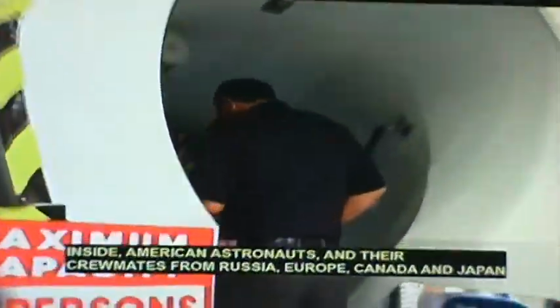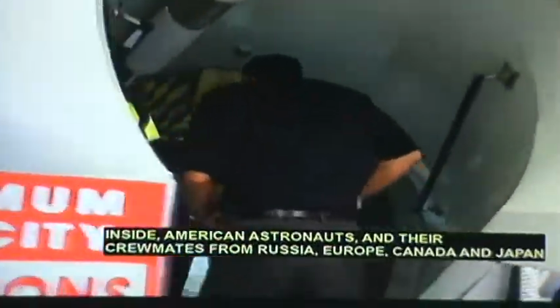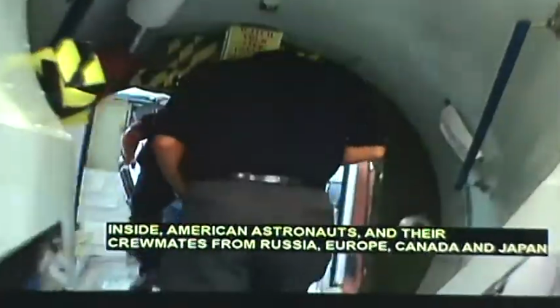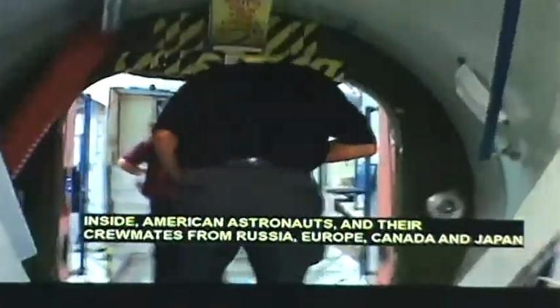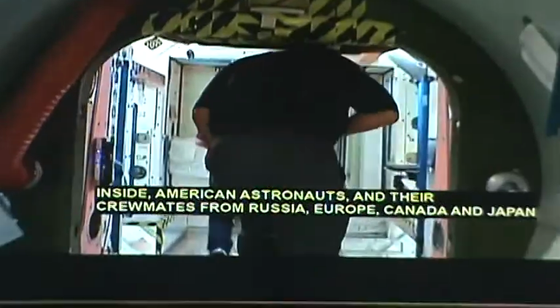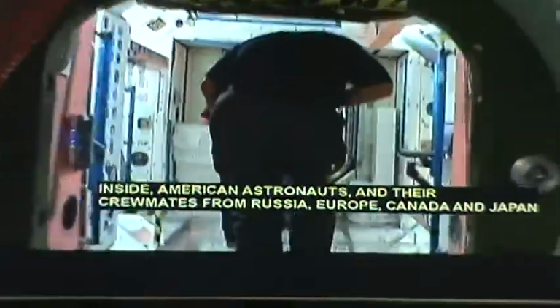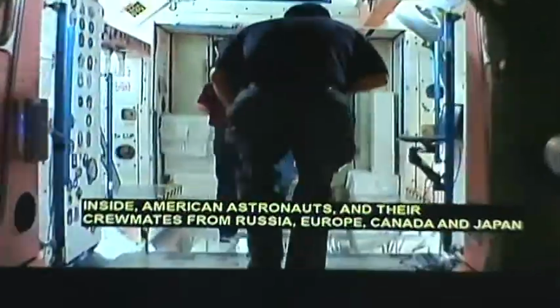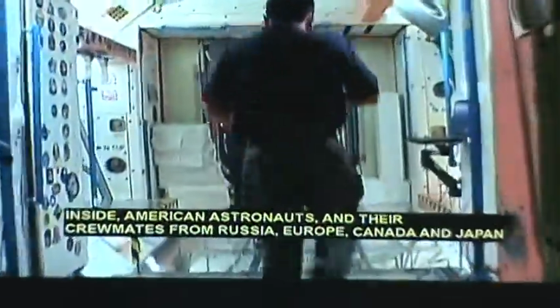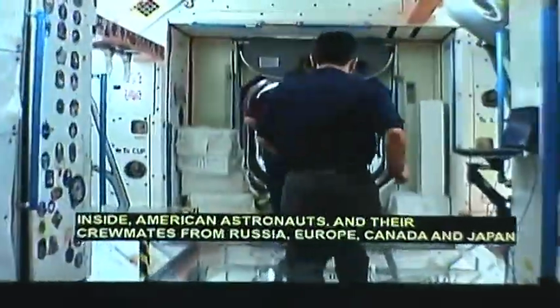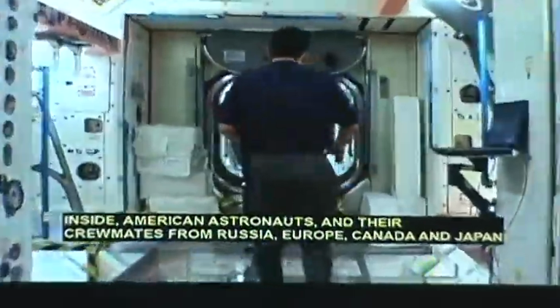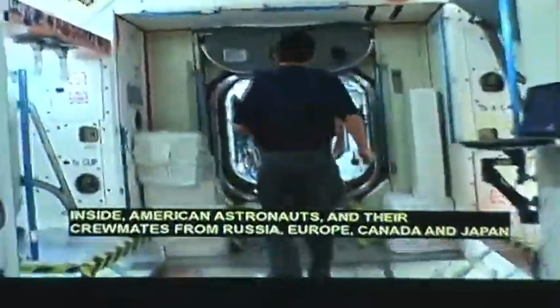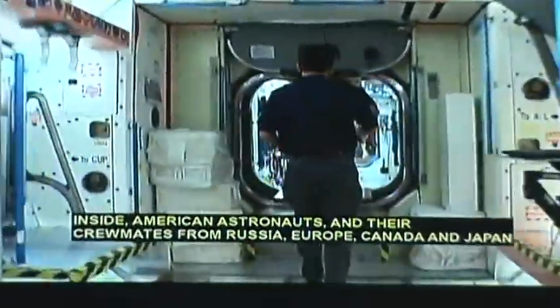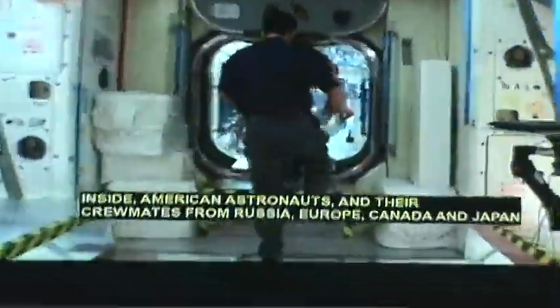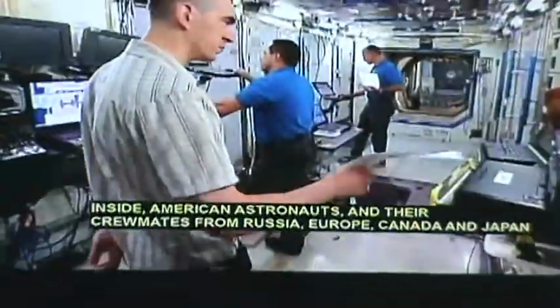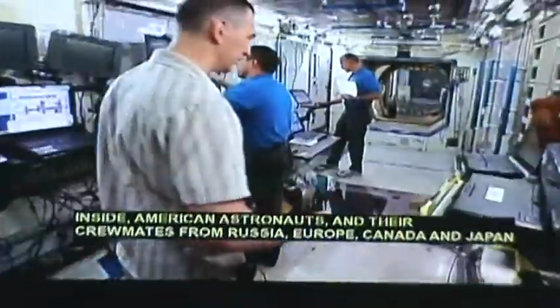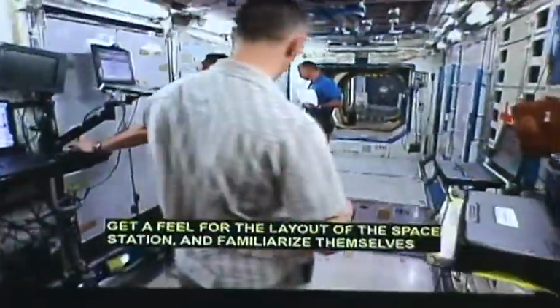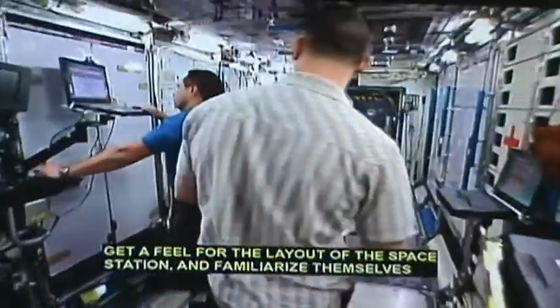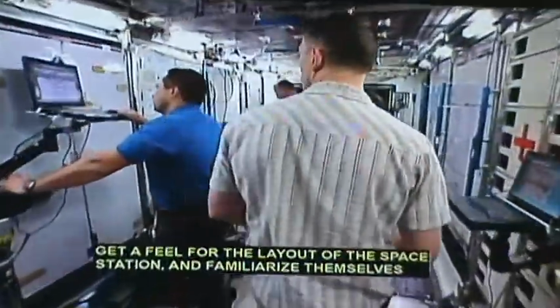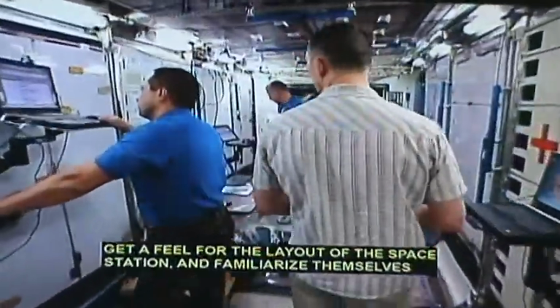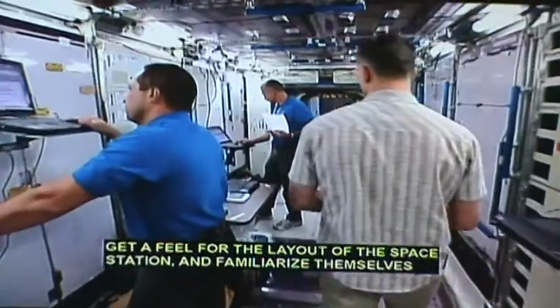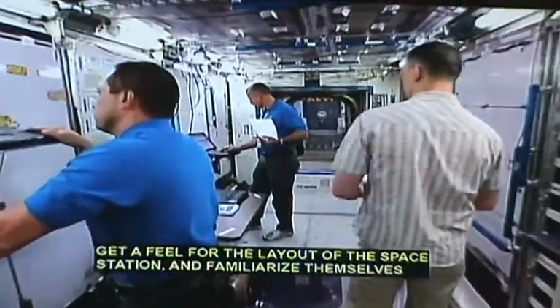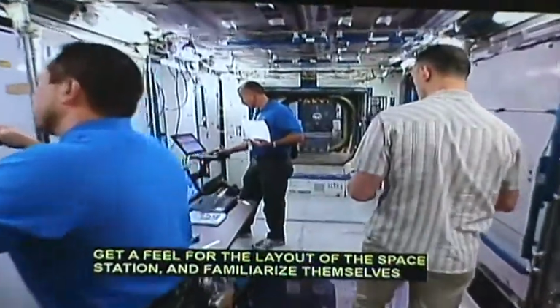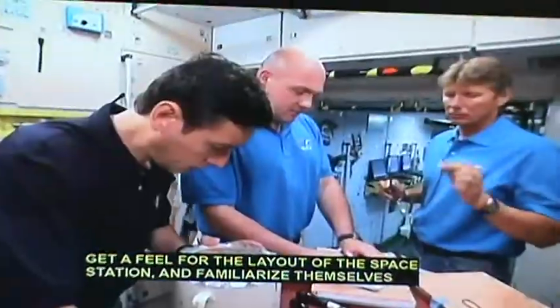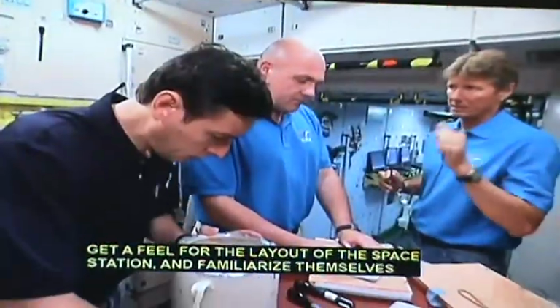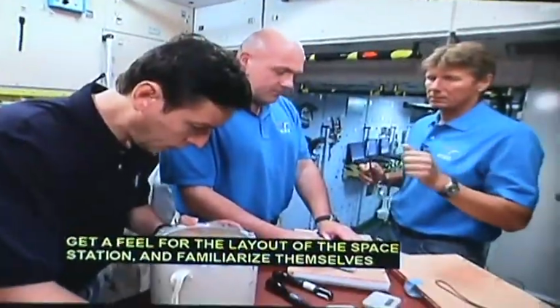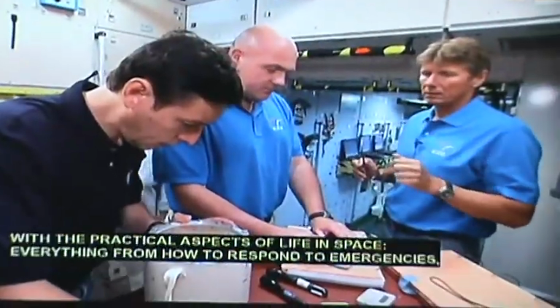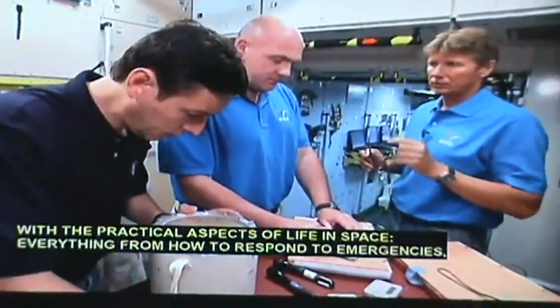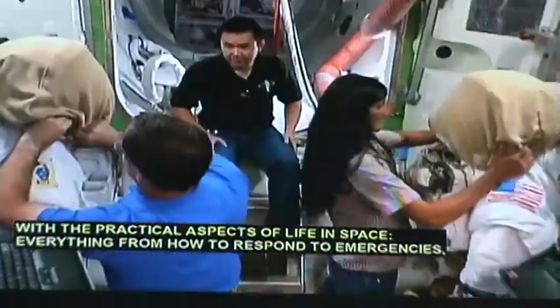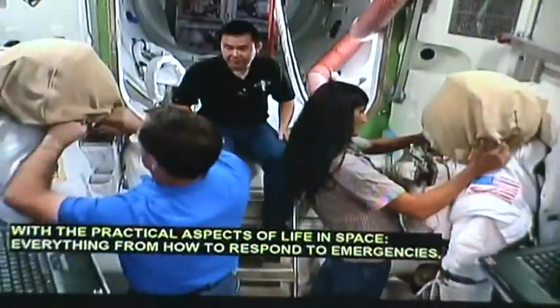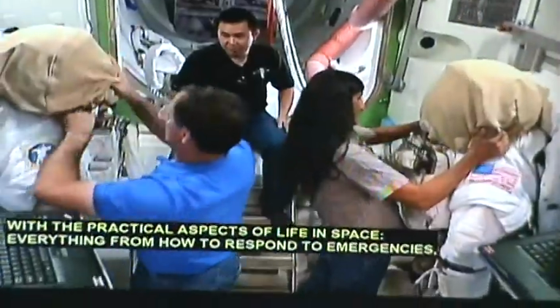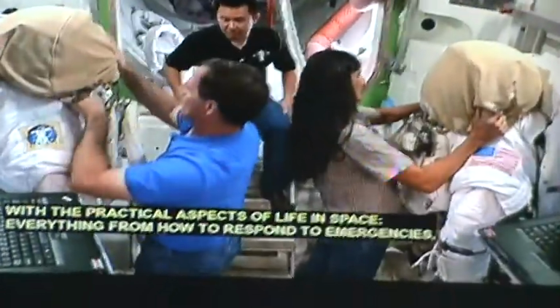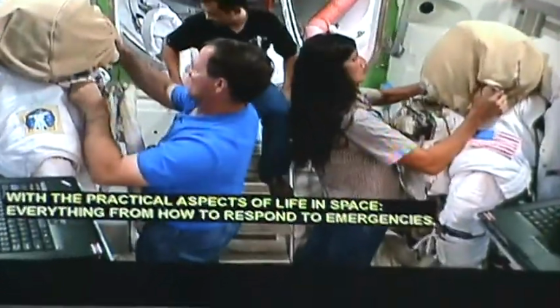Inside, American astronauts and their crewmates from Russia, Europe, Canada, and Japan get a feel for the layout of the space station and familiarize themselves with the practical aspects of life in space.